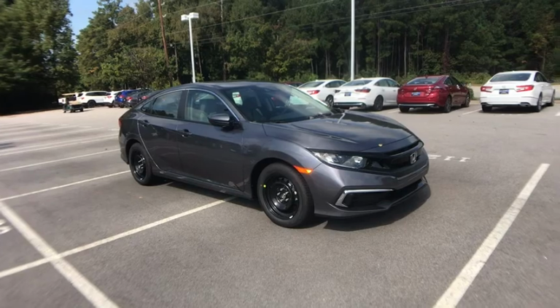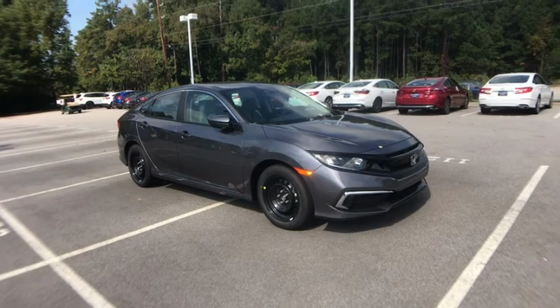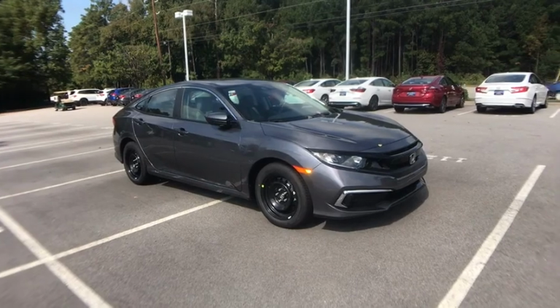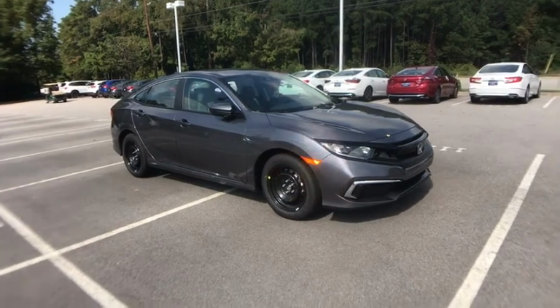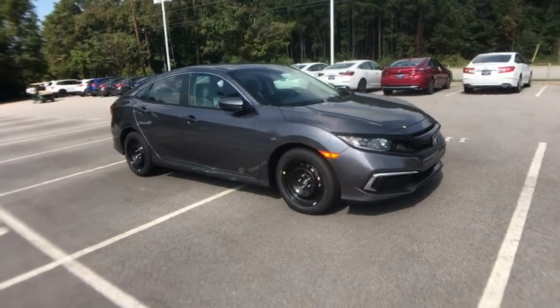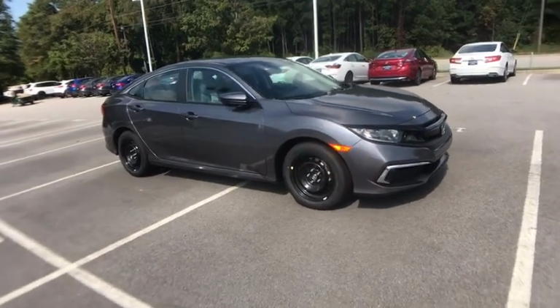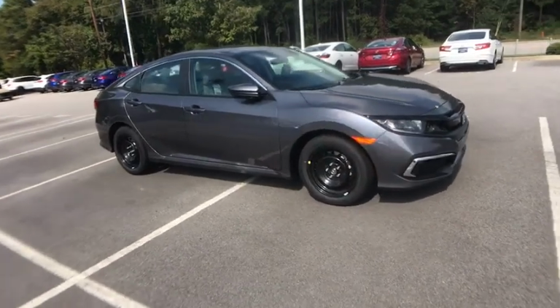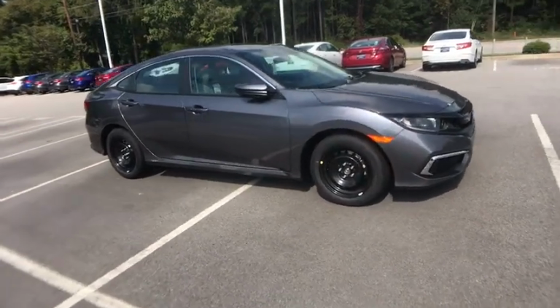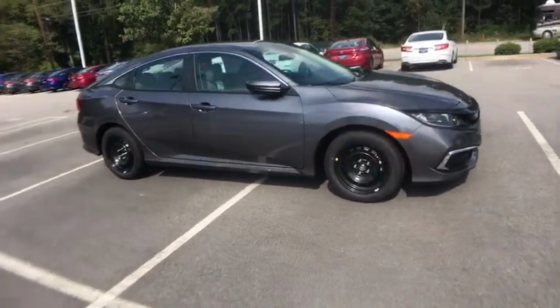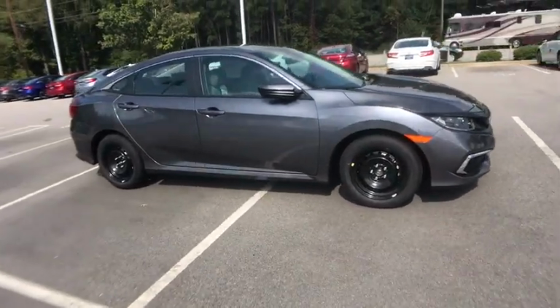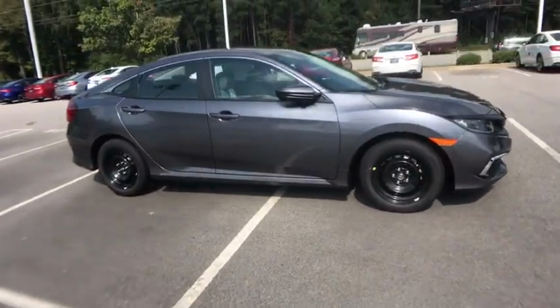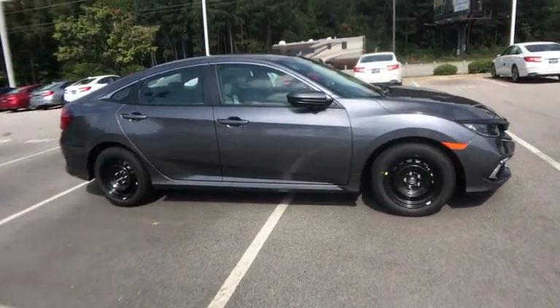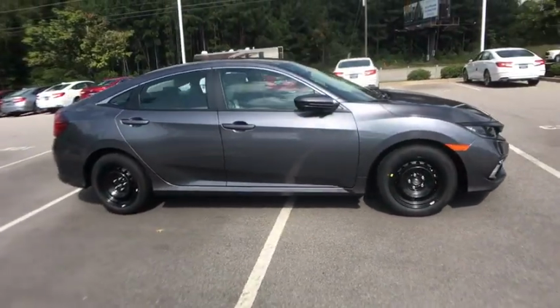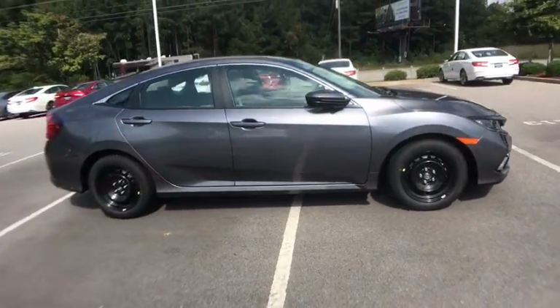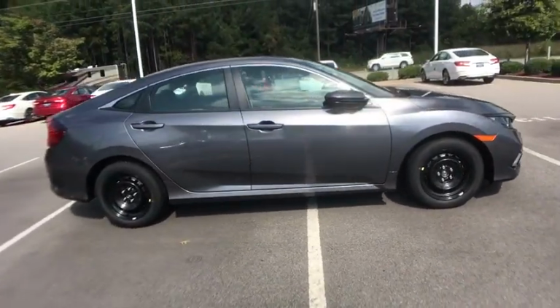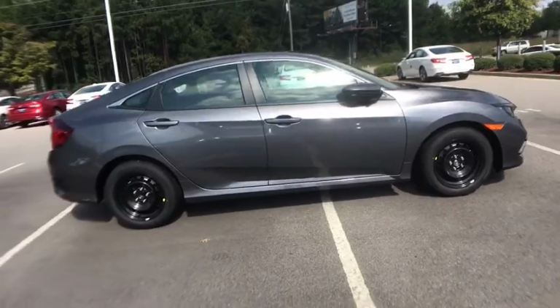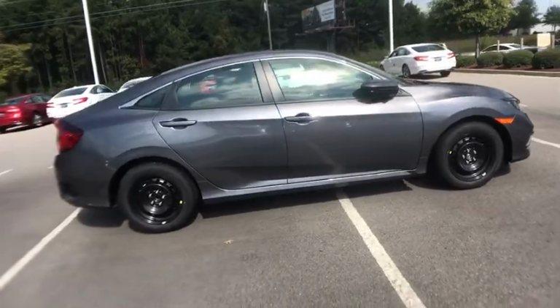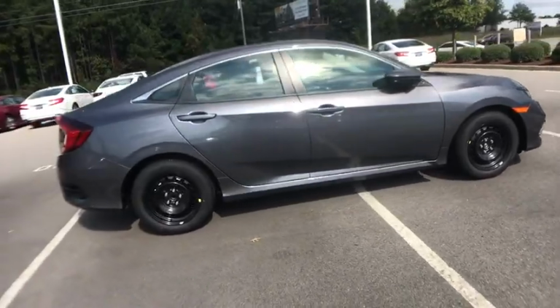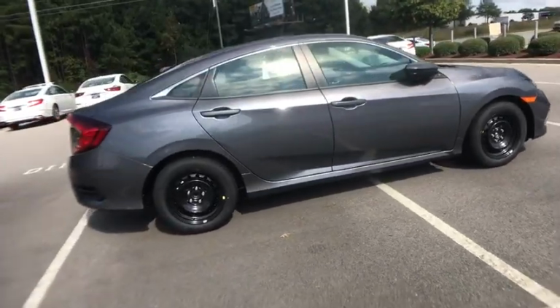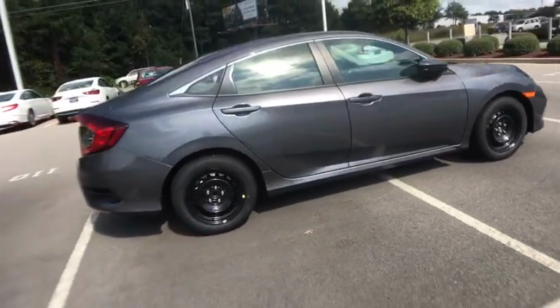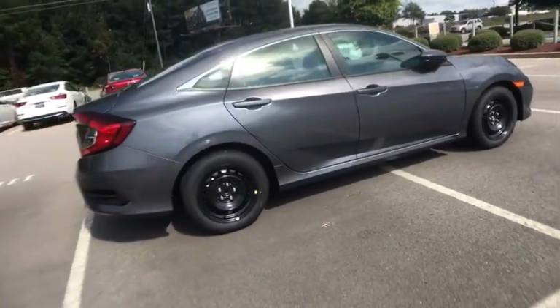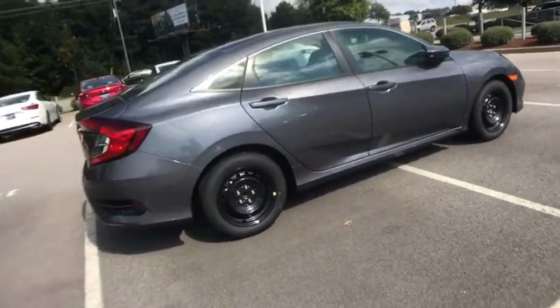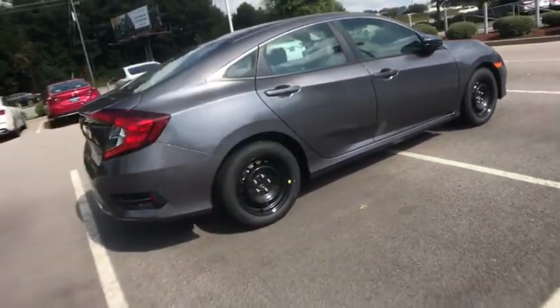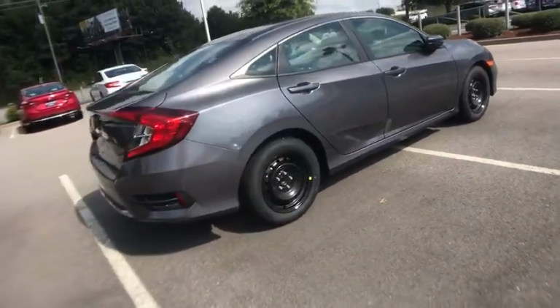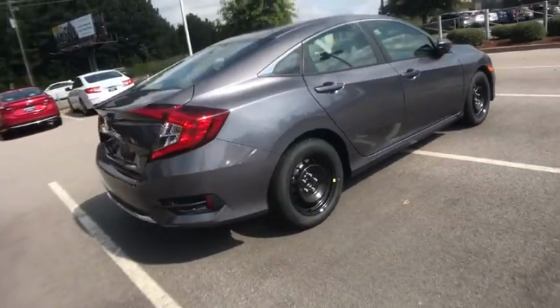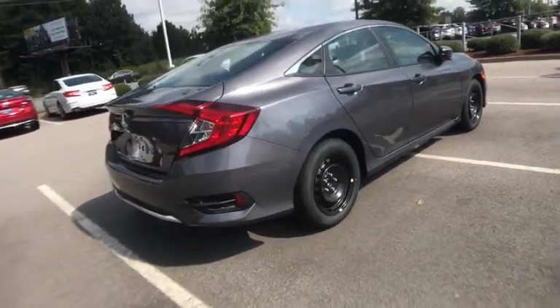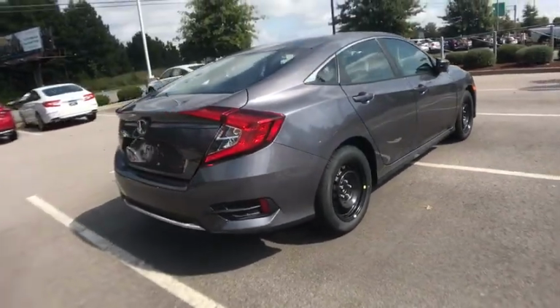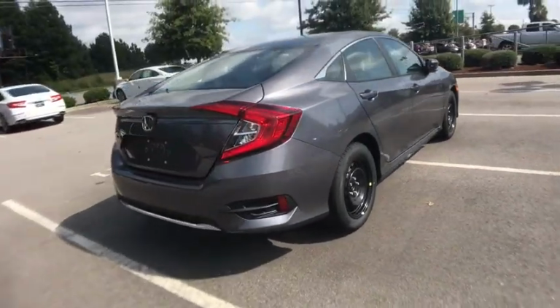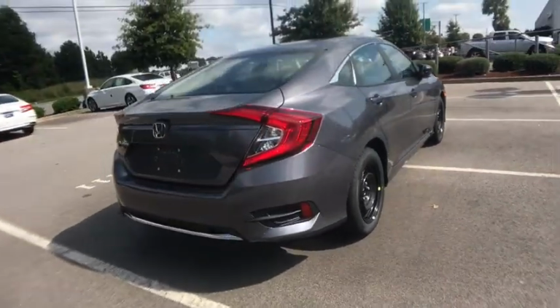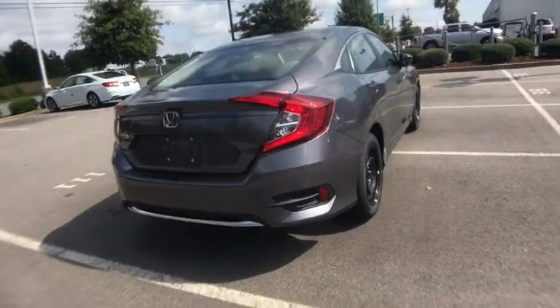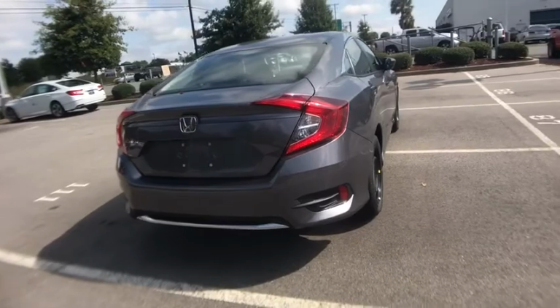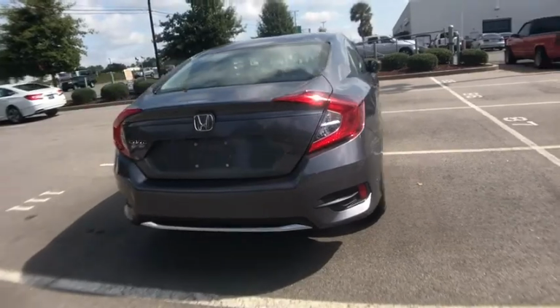Make a great choice today with the 2020 Honda Civic. Honda Civic: practical, awesome gas mileage, and incredibly reliable. Here are some of this vehicle's great options.